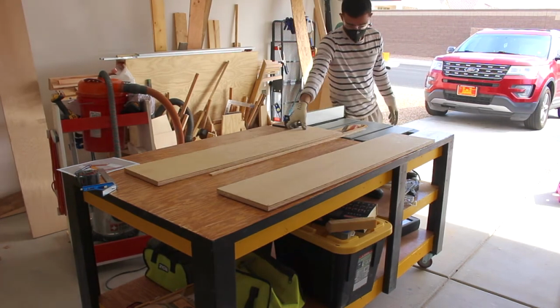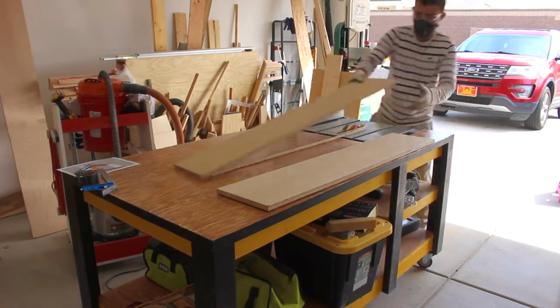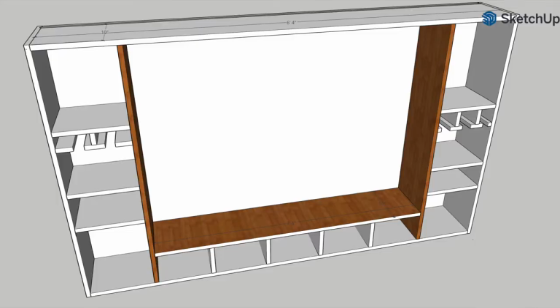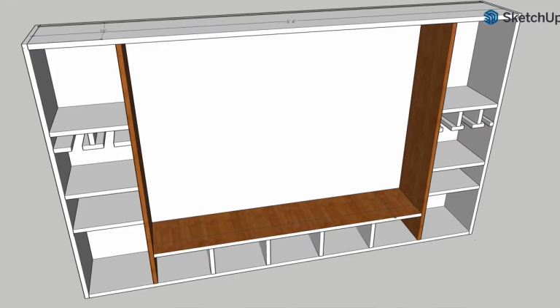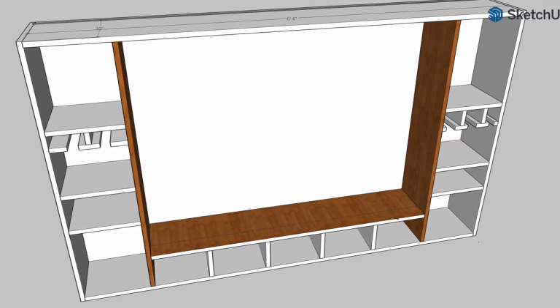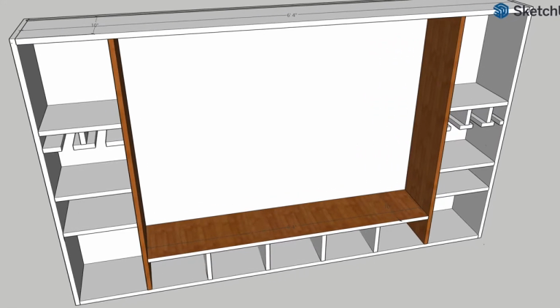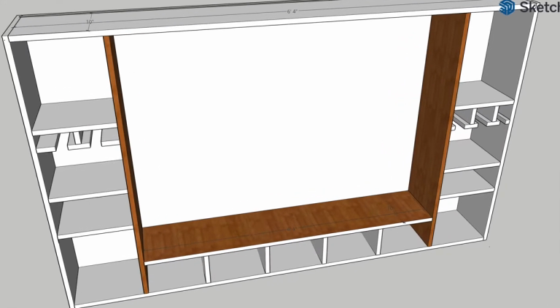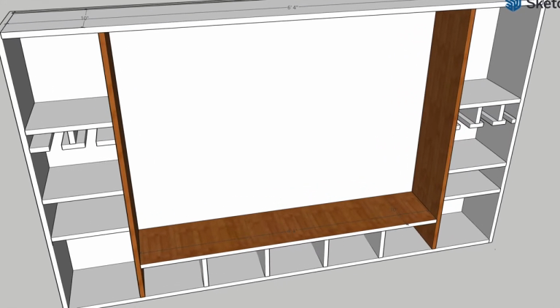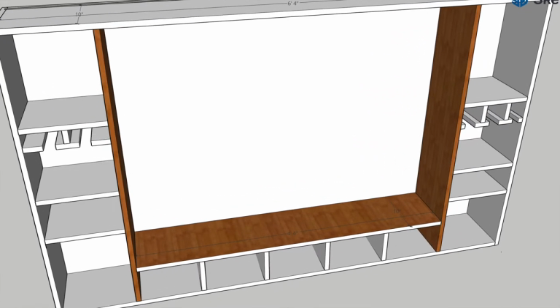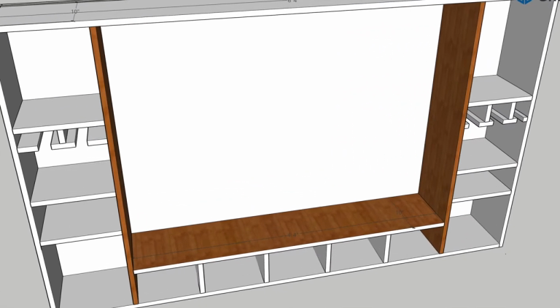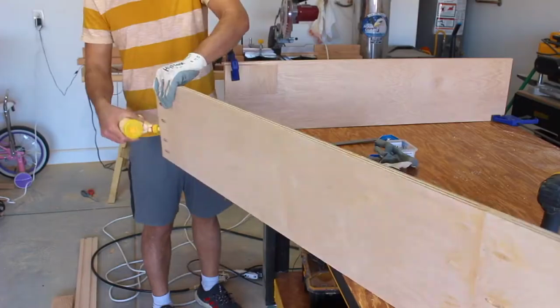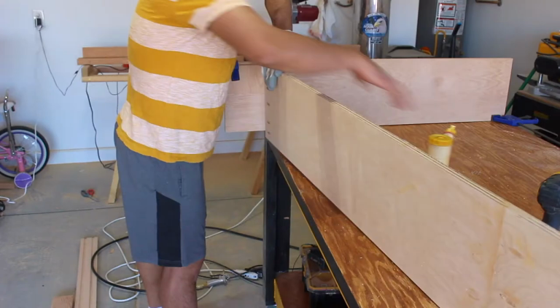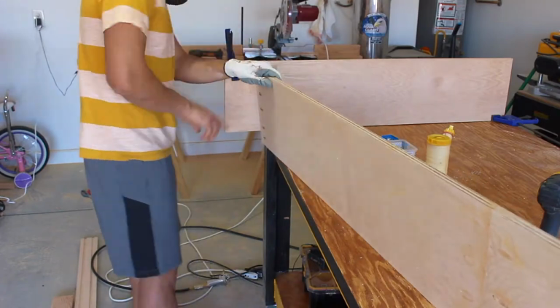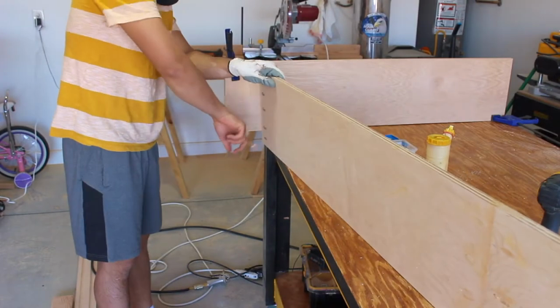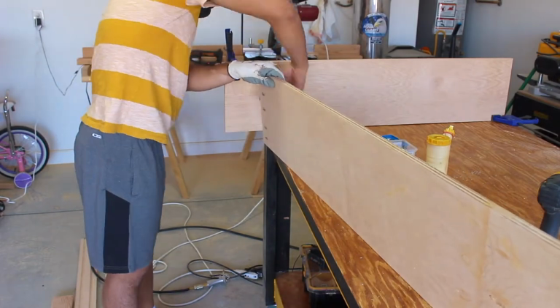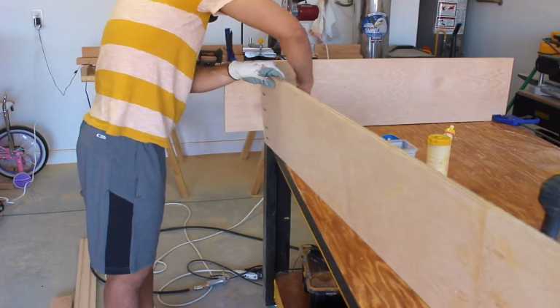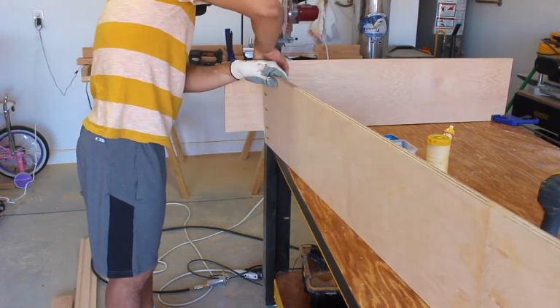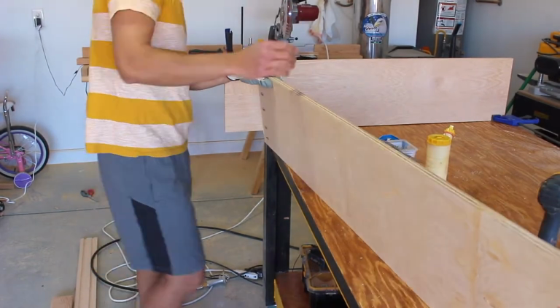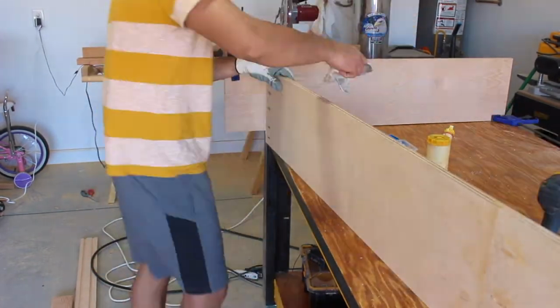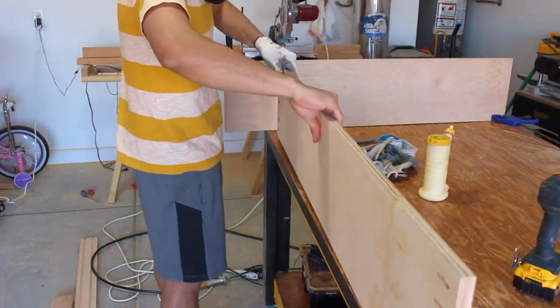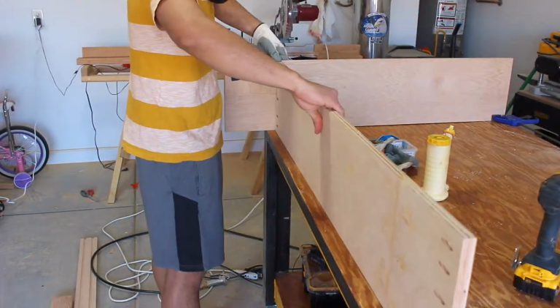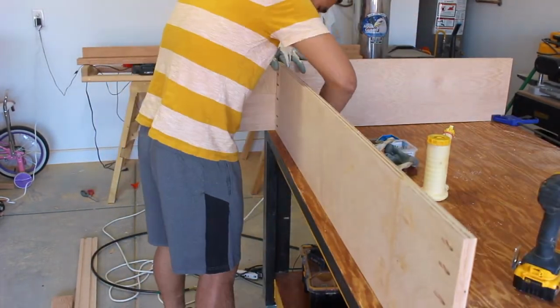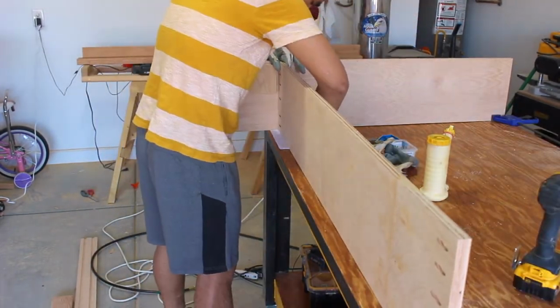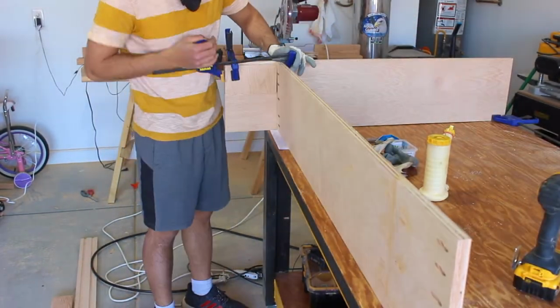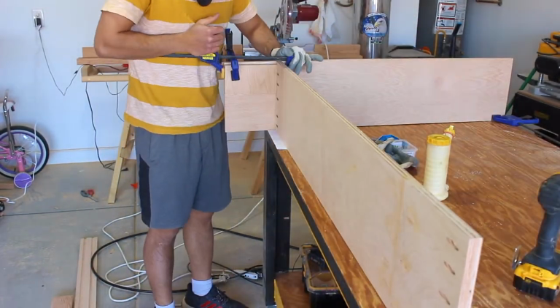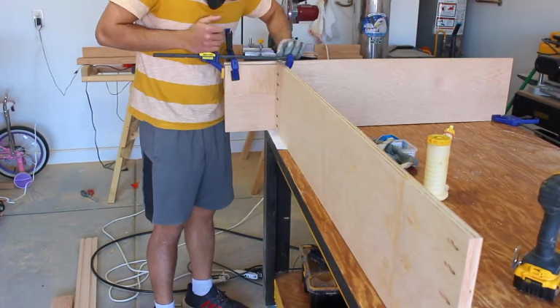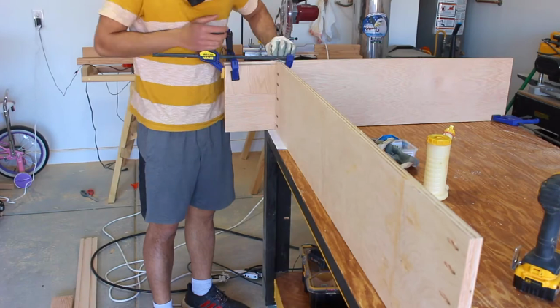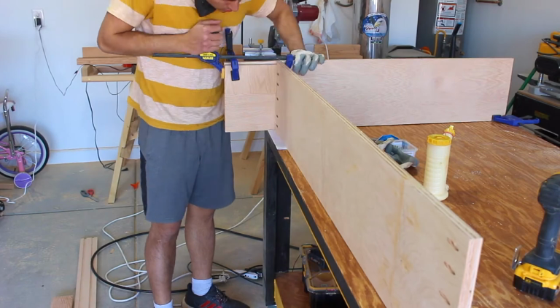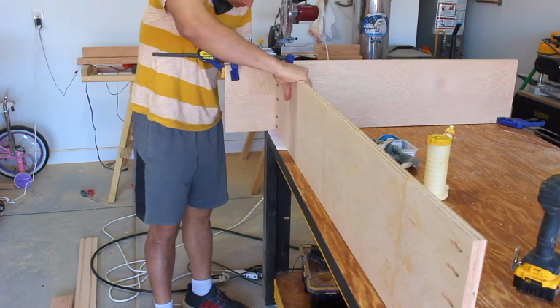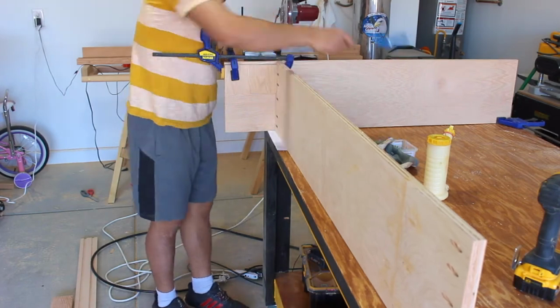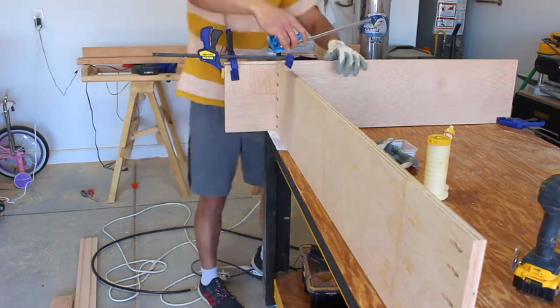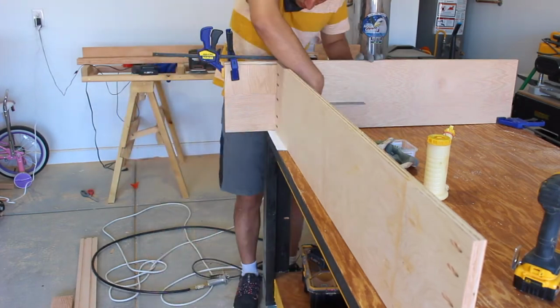The middle horizontal divider is 52 inches by 10 inches. You will need only one of these. After that, I secured the middle divider with pocket hole screws and some glue.